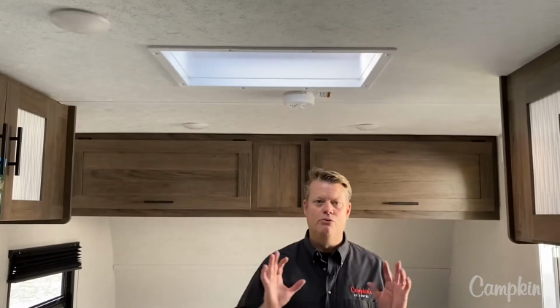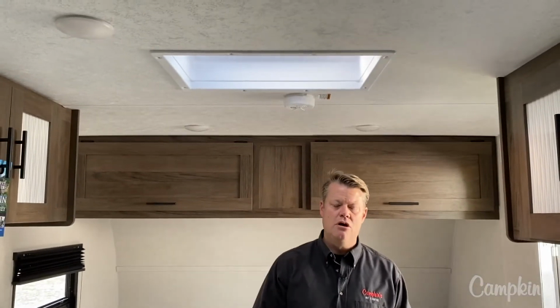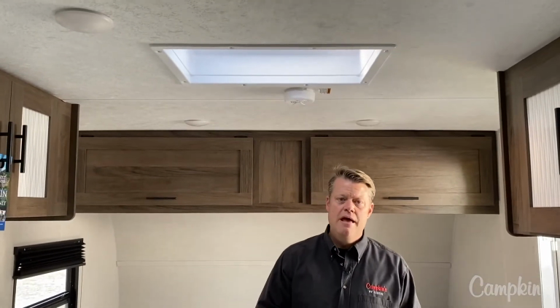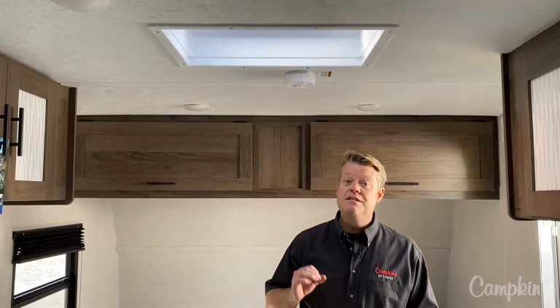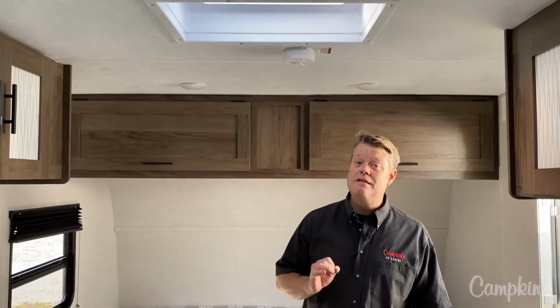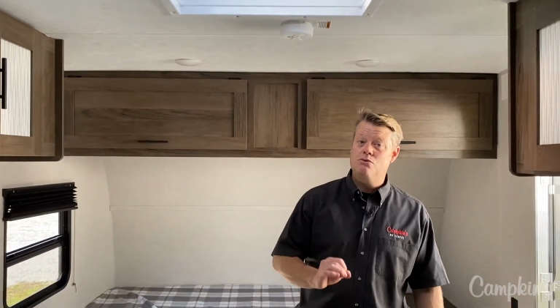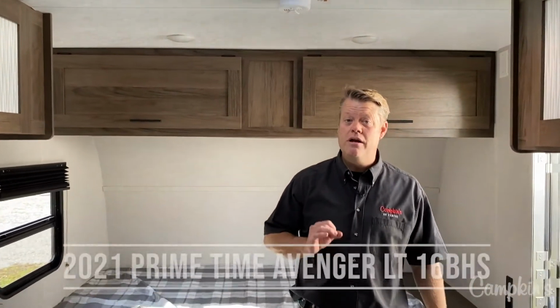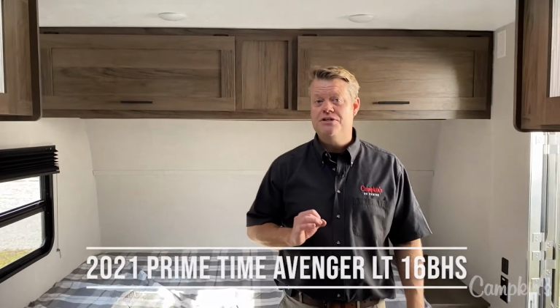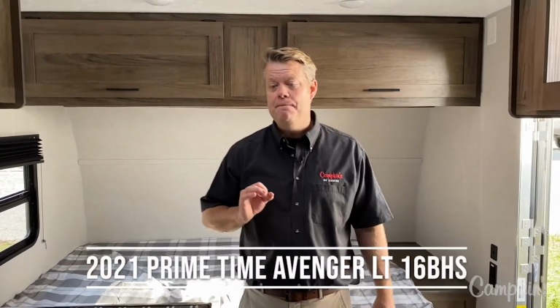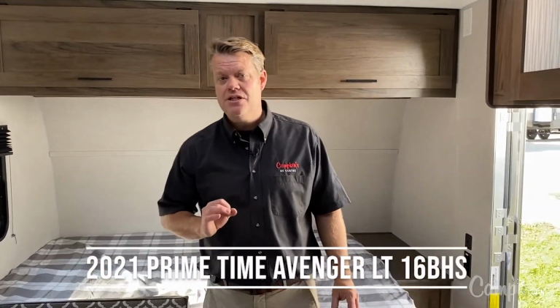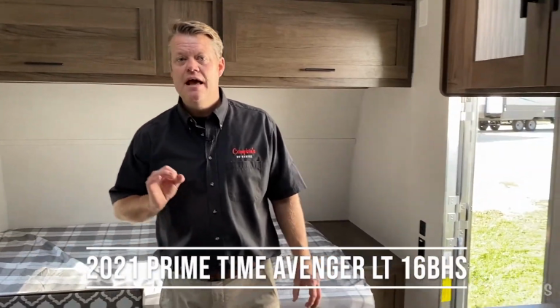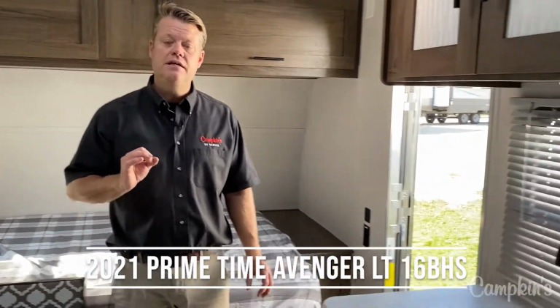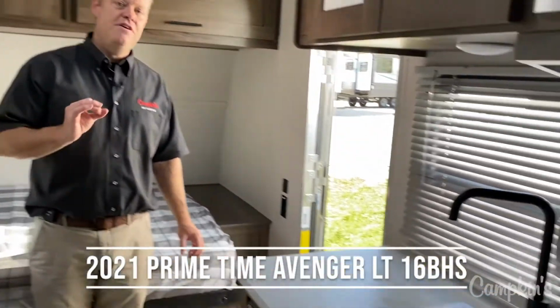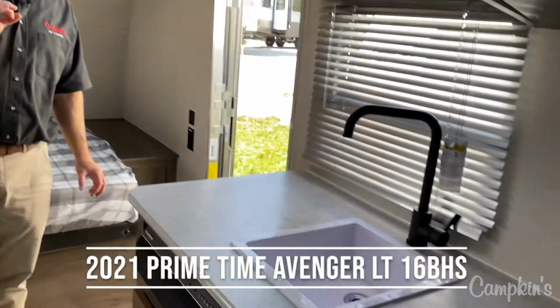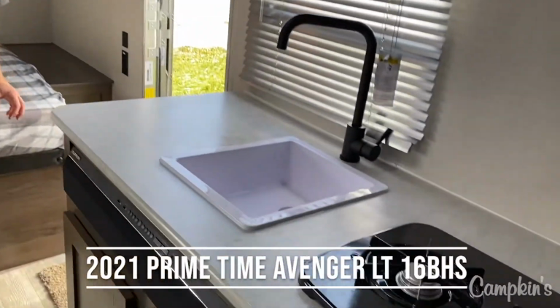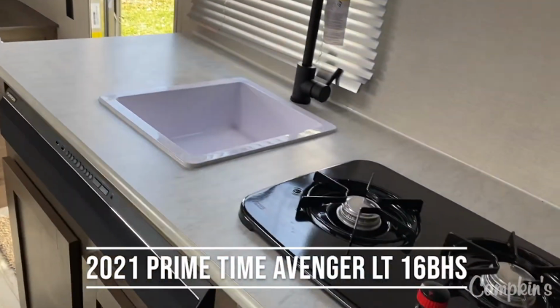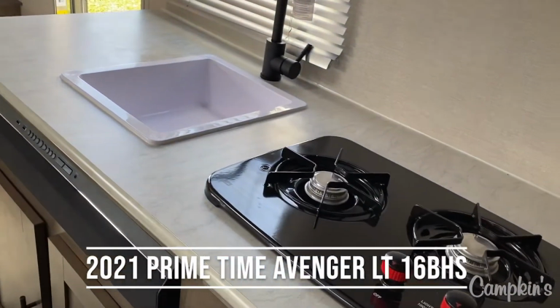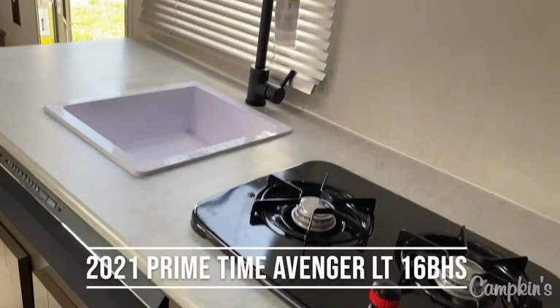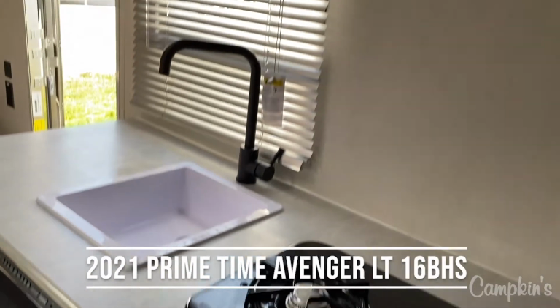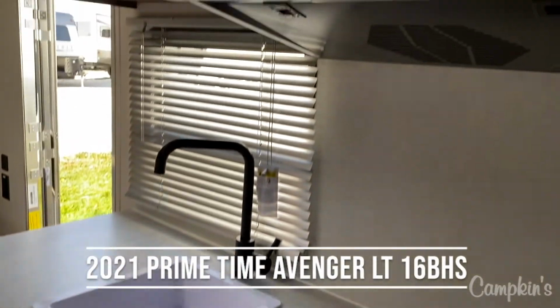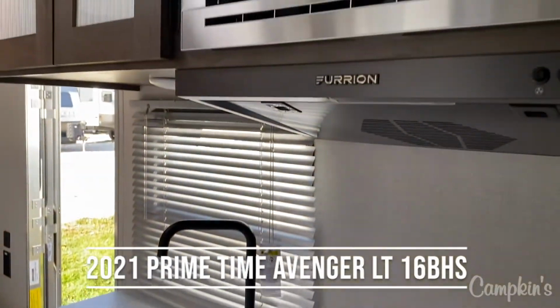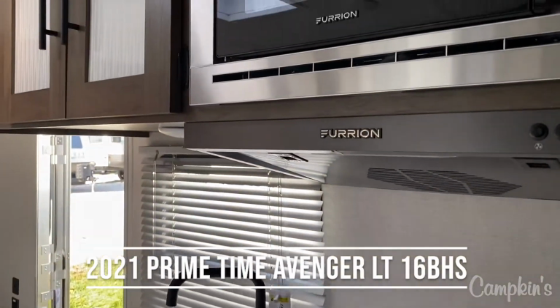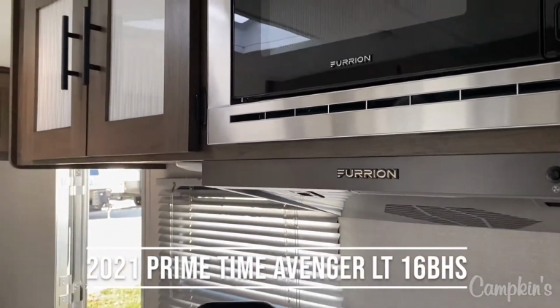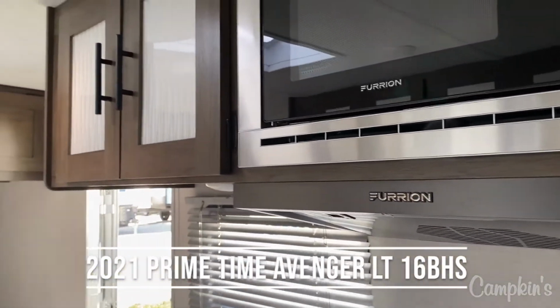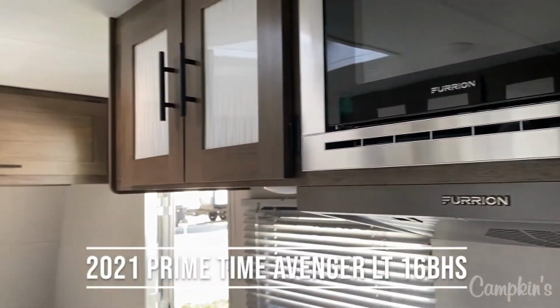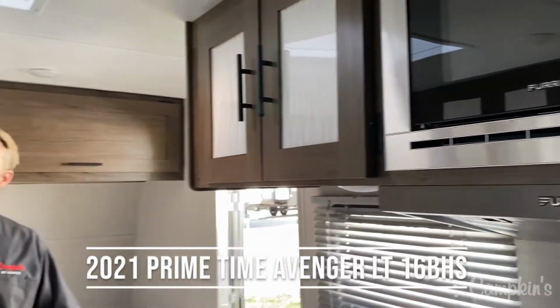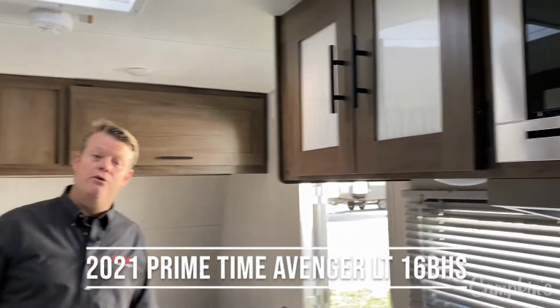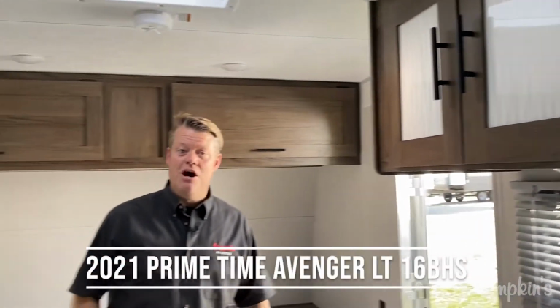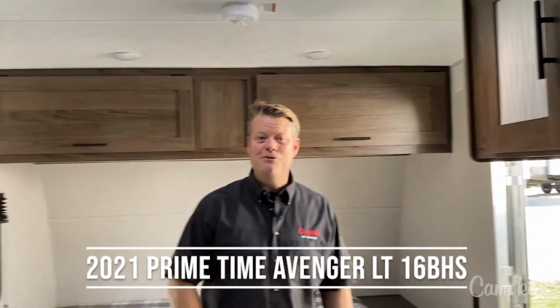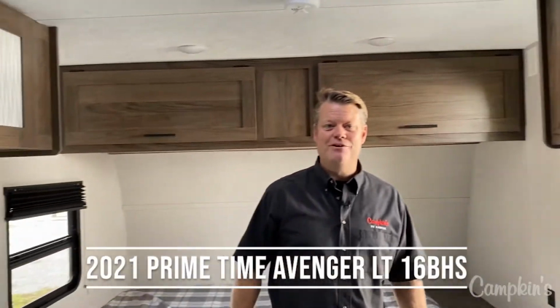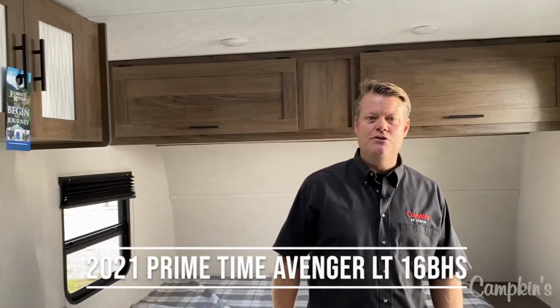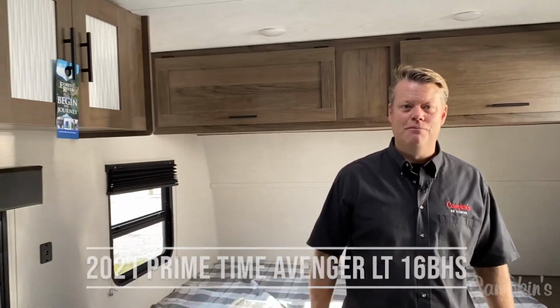This is the 2021 Avenger 16BHS LTE, available now at Campkins, which is in Myrtle, Ontario — just north of Whitby on Highway 12. So why don't you come on out and let us help you make your RV dreams come true.